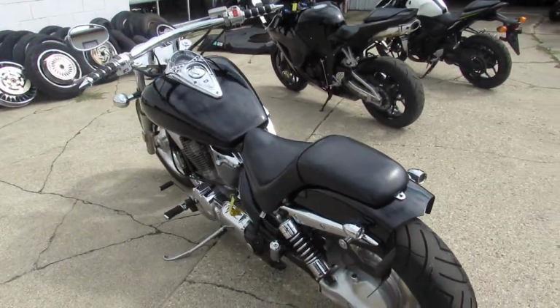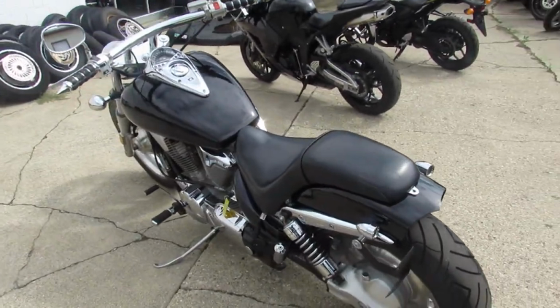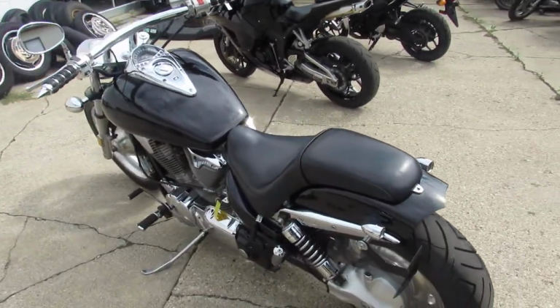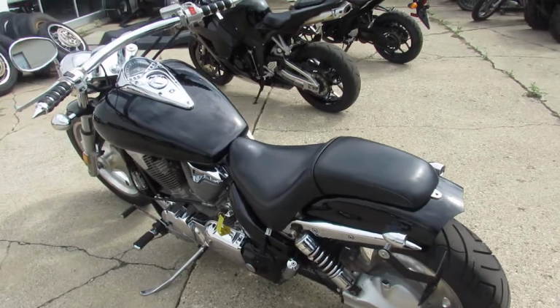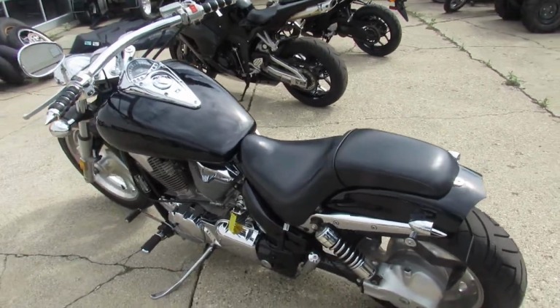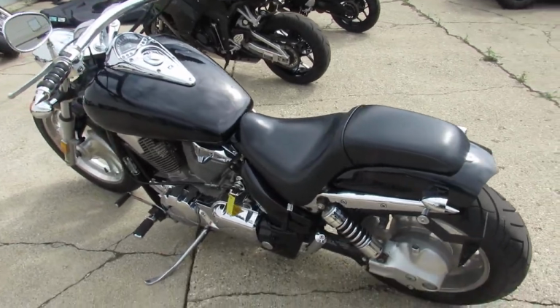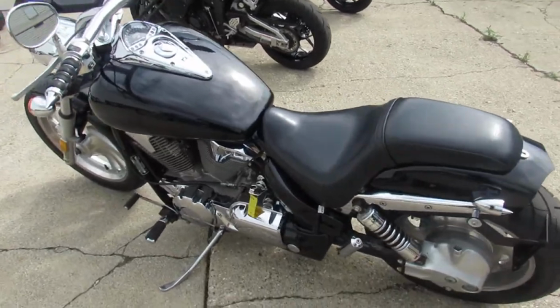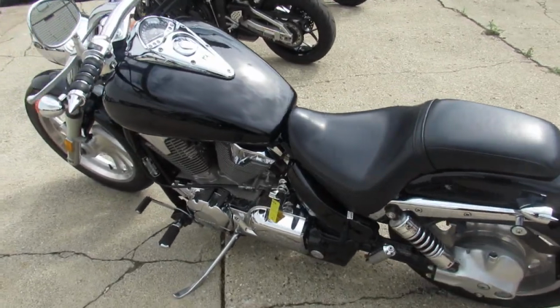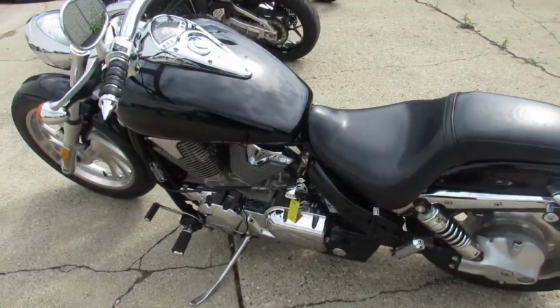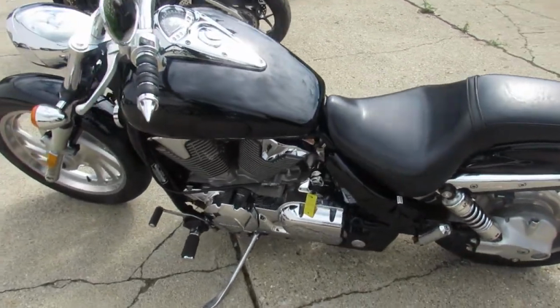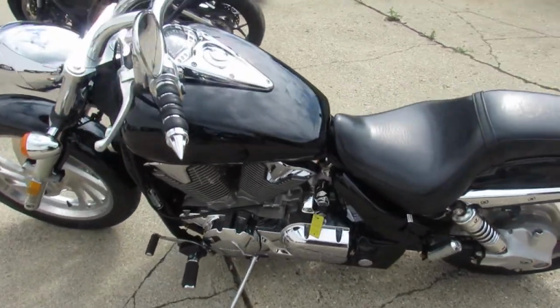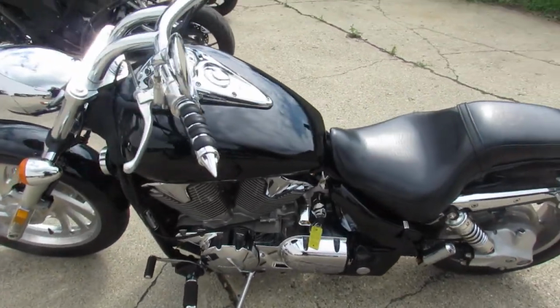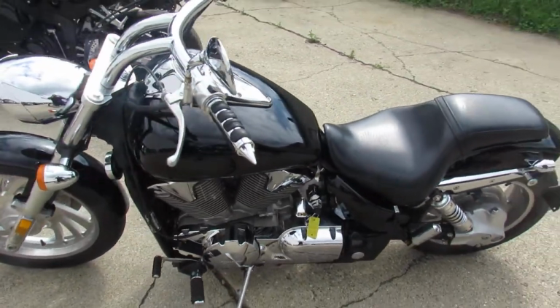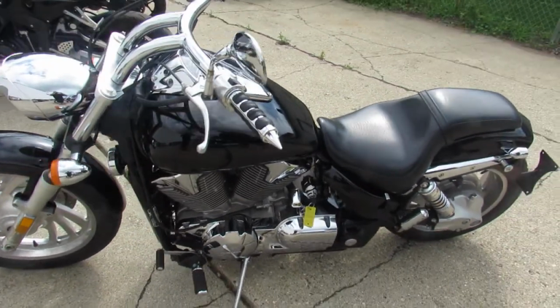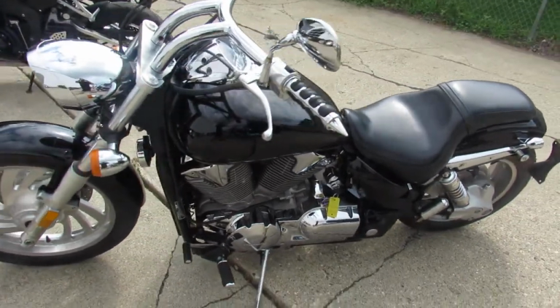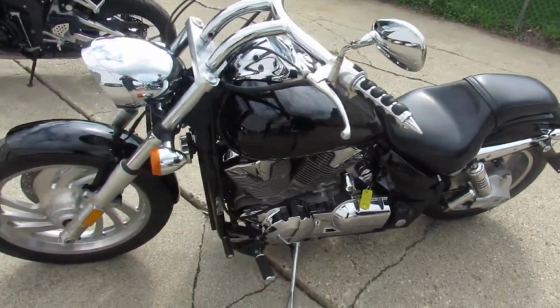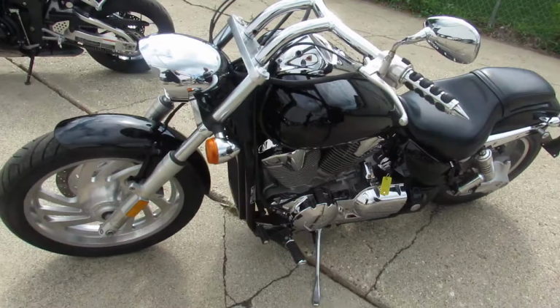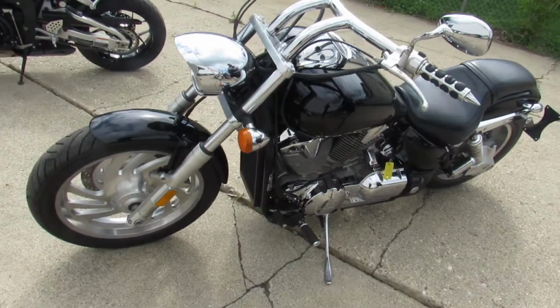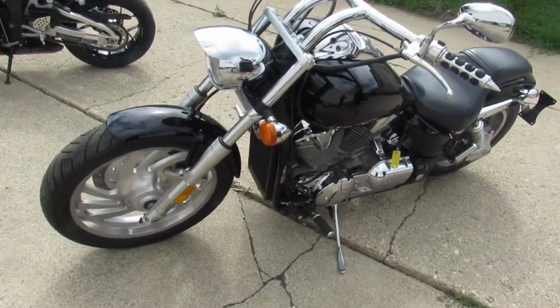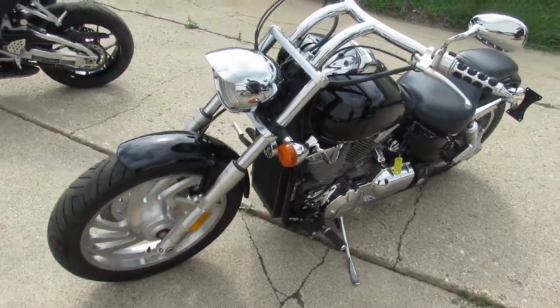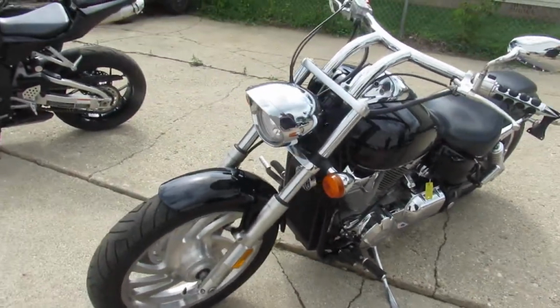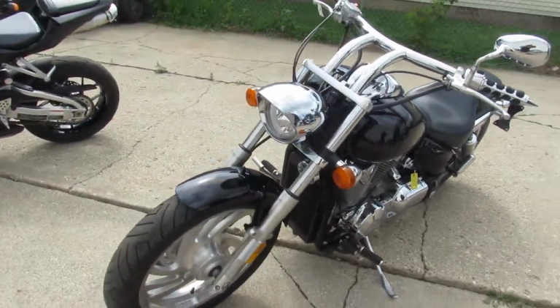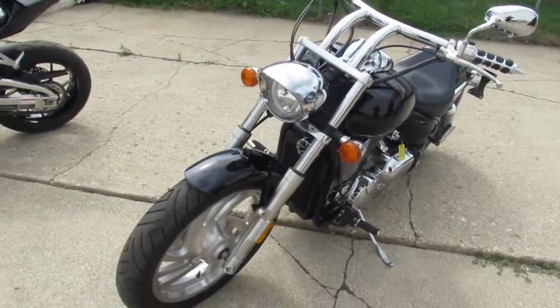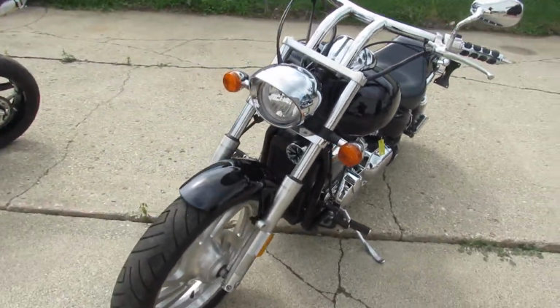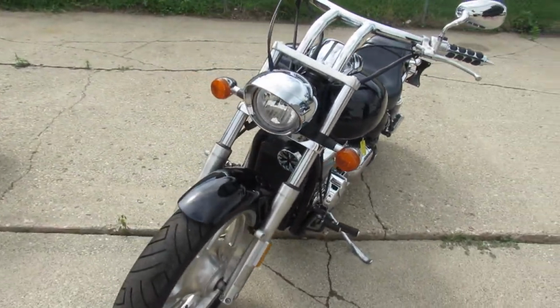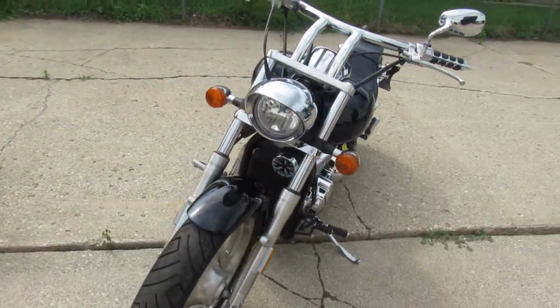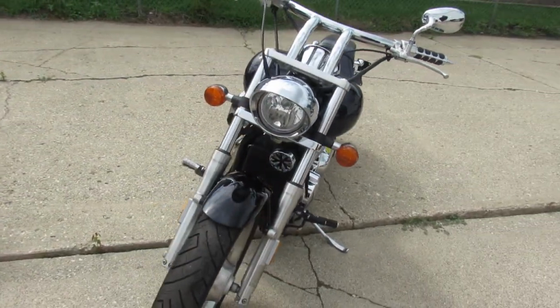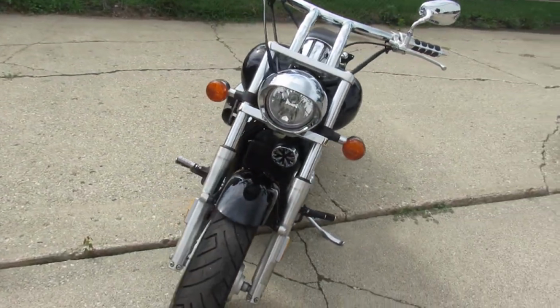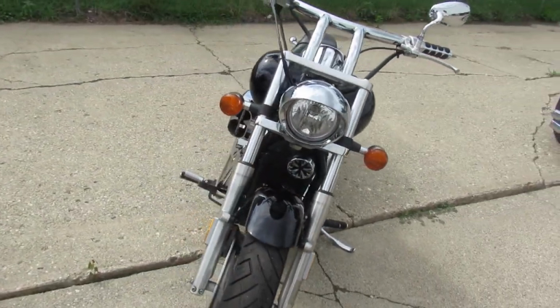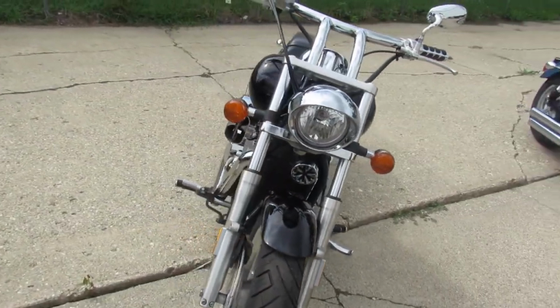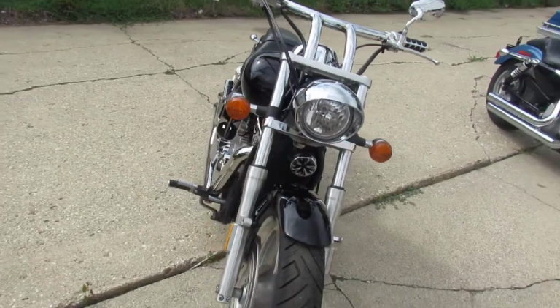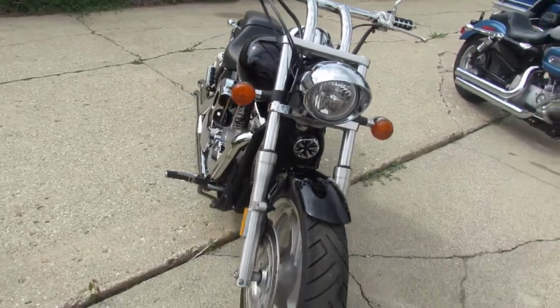This one here is a 2004 Honda VTX 1300. It's got the Bub exhaust, only has 16,415 miles. It's just been serviced at a factory authorized Honda dealership and ready for the road.